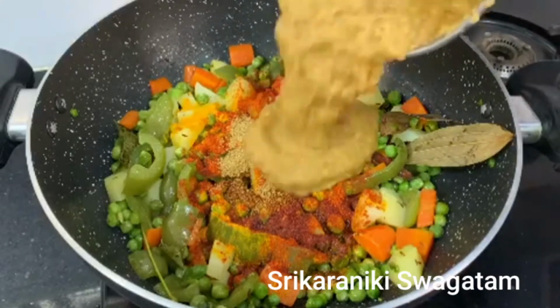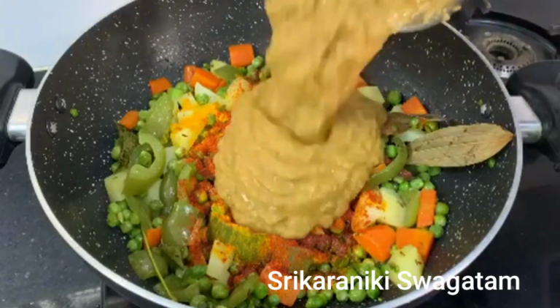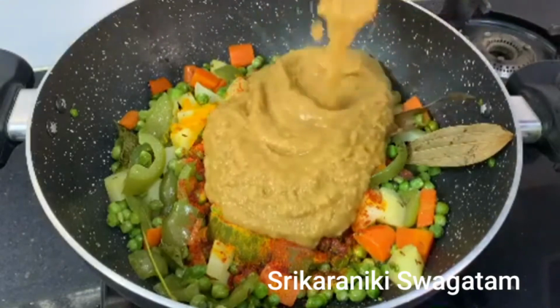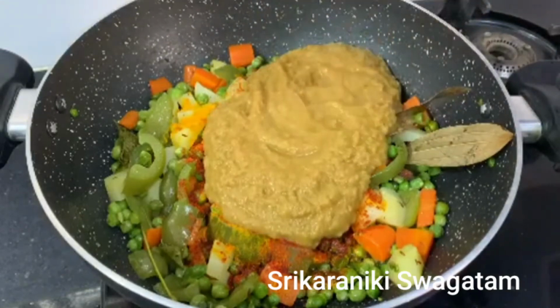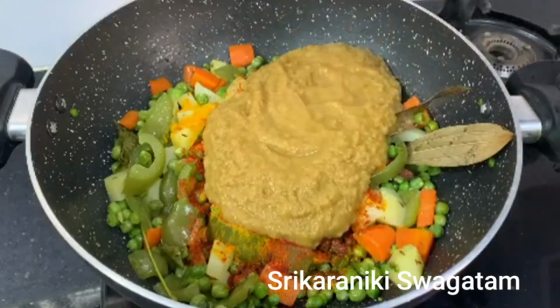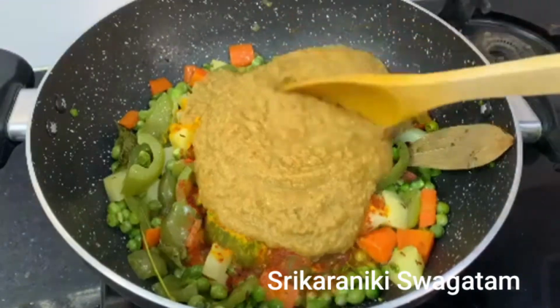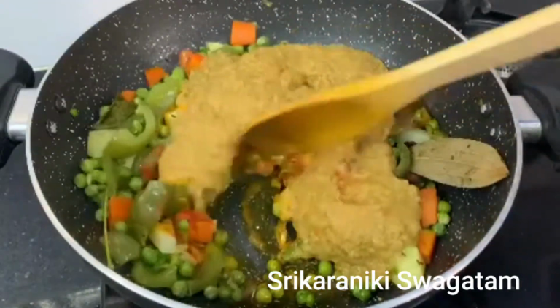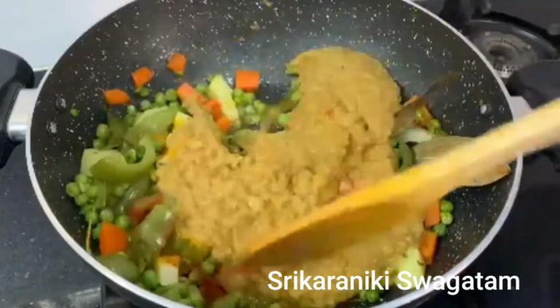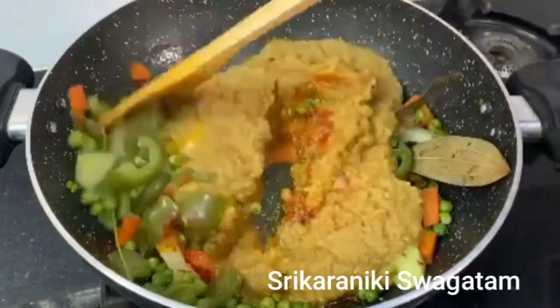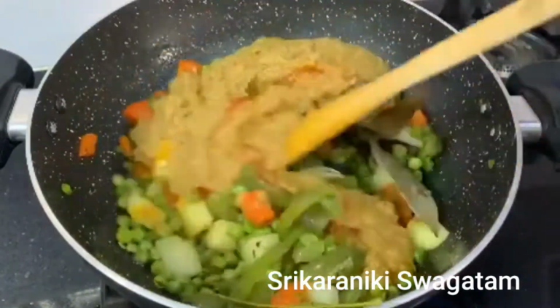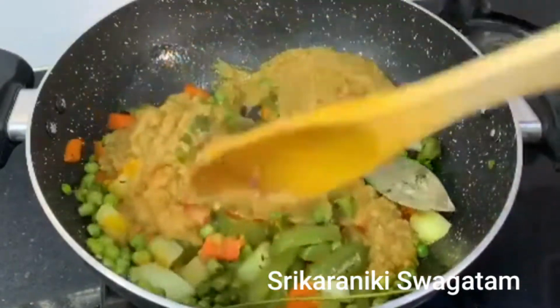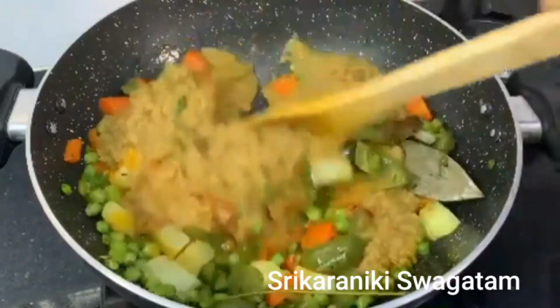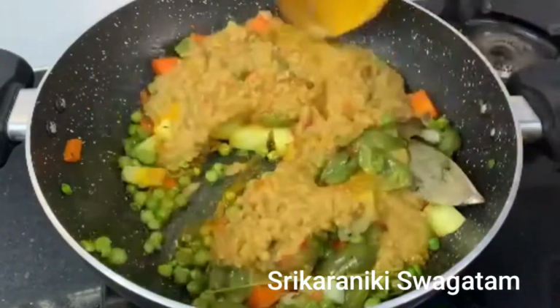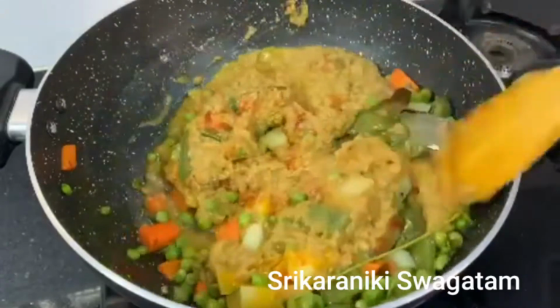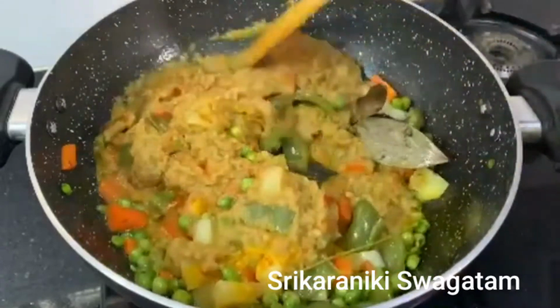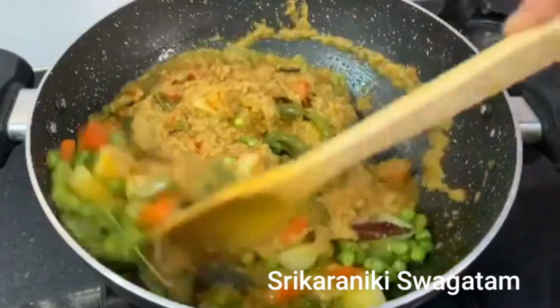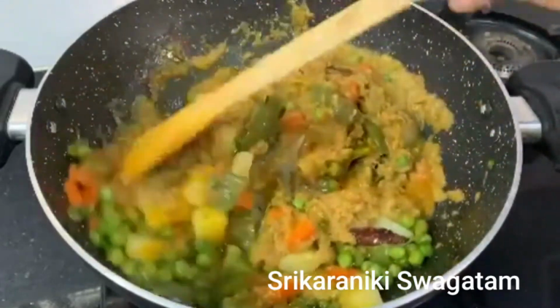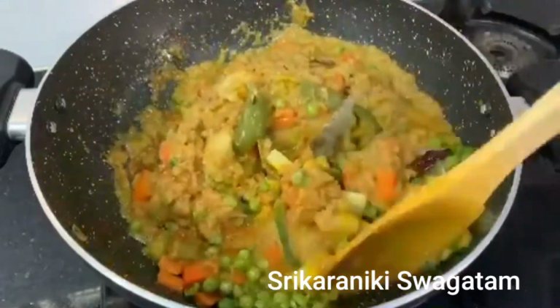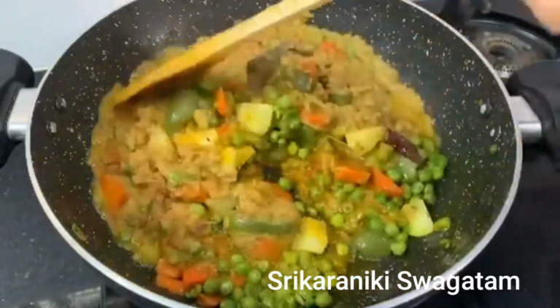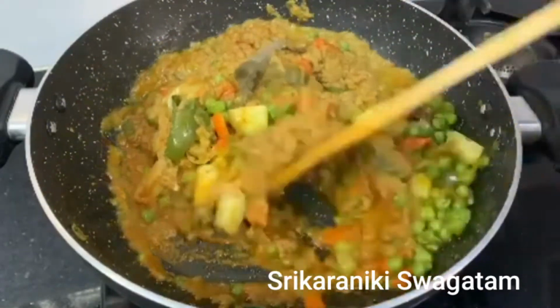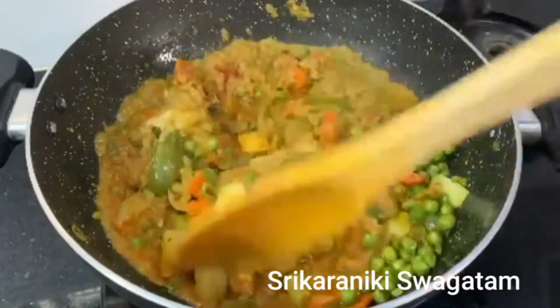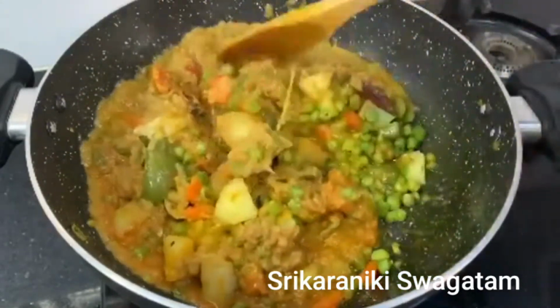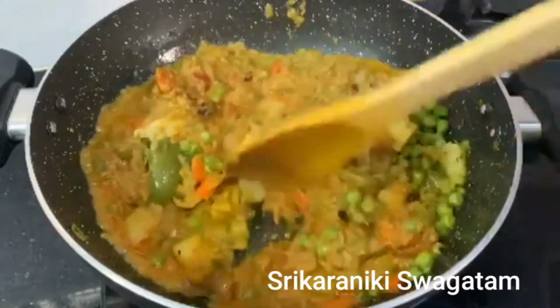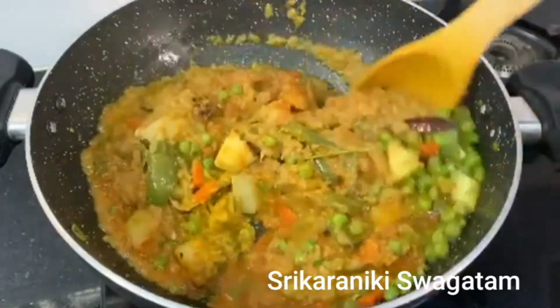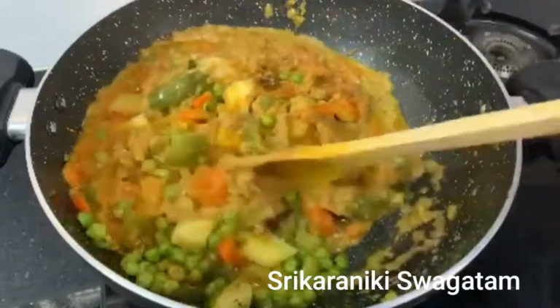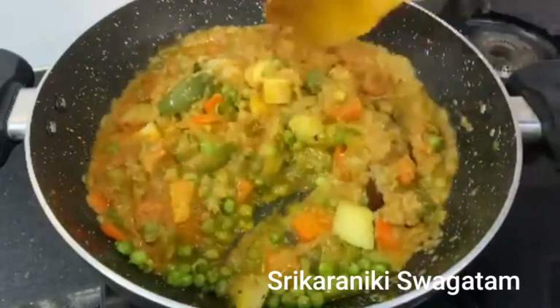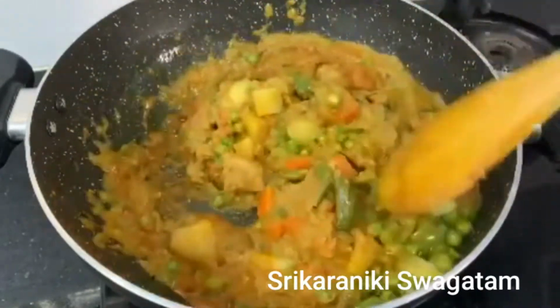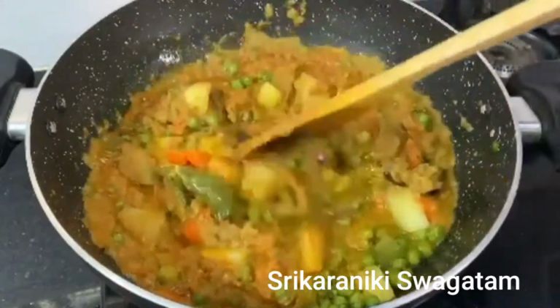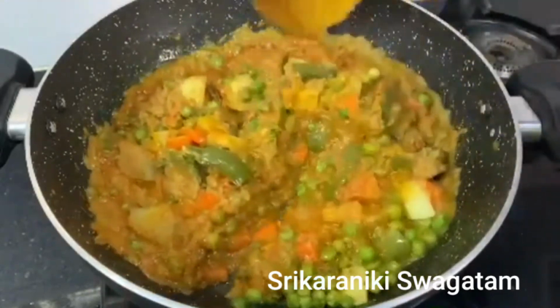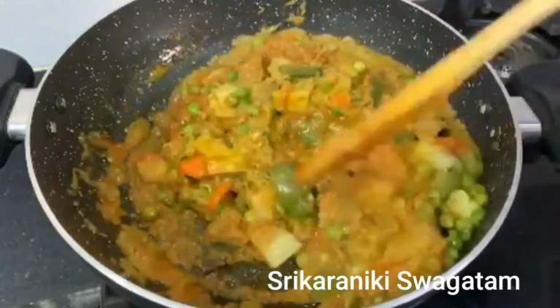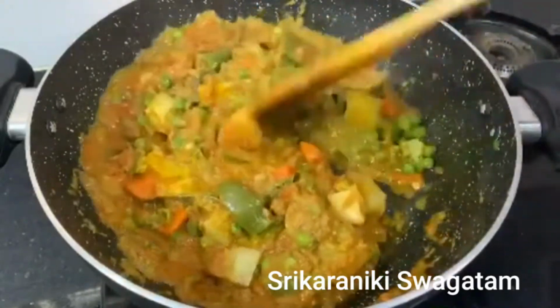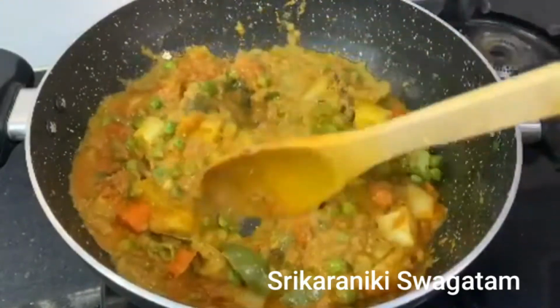We will add tomatoes, pudina, kuthamir, pachimirch, and allamvillu in the sauce. We will add some extra masala in the sauce.